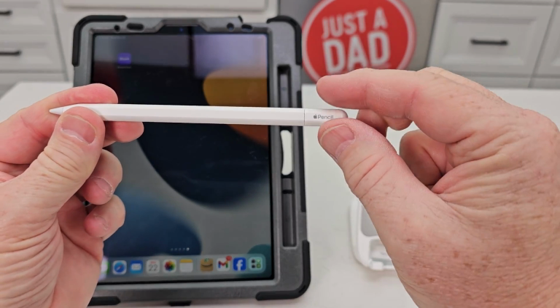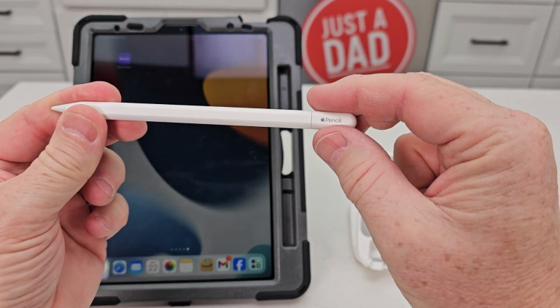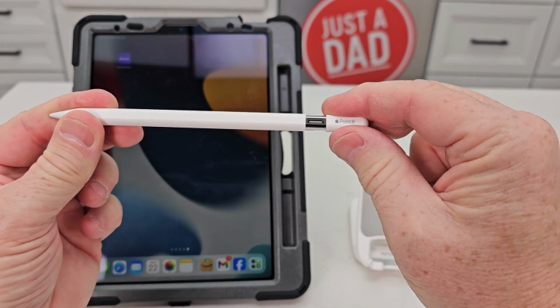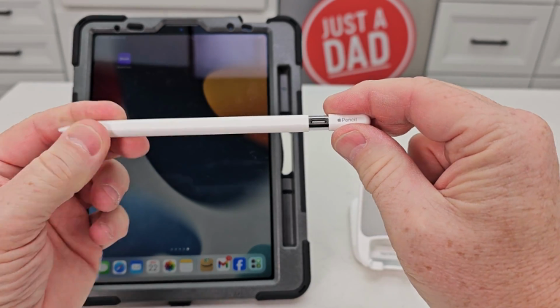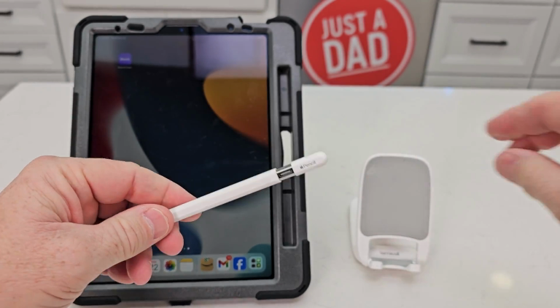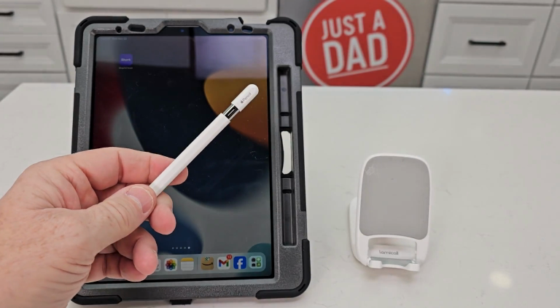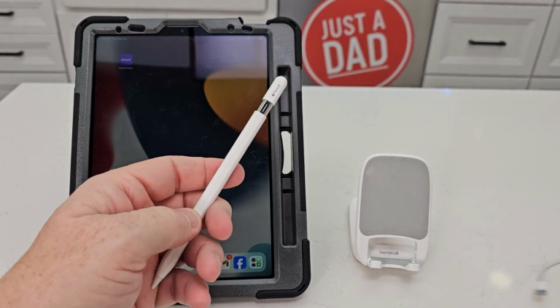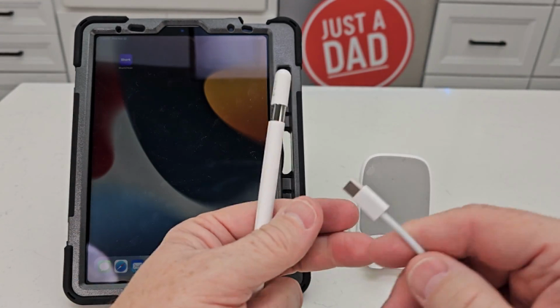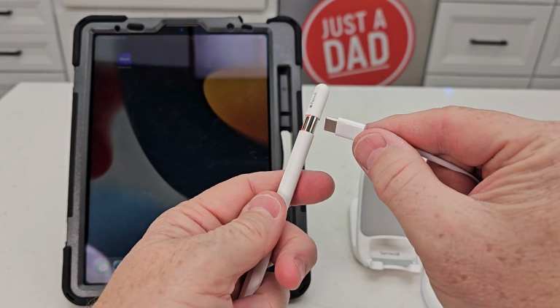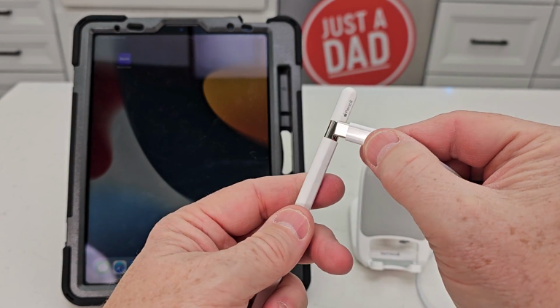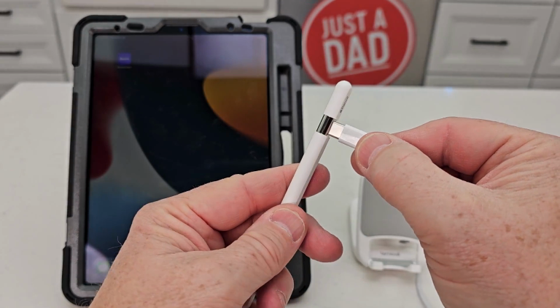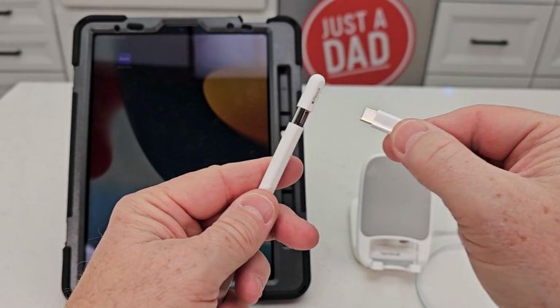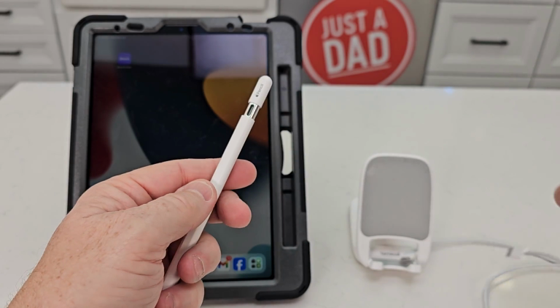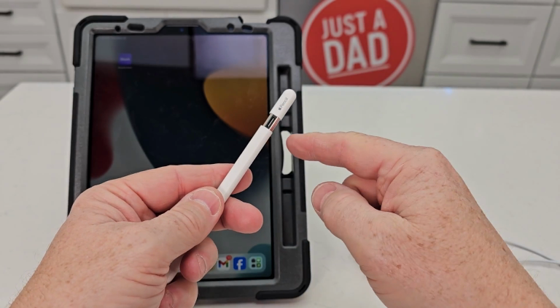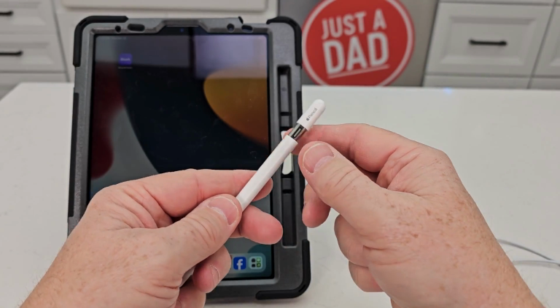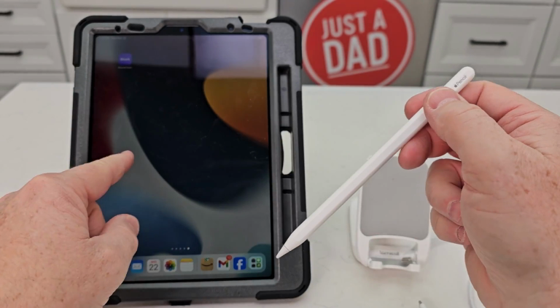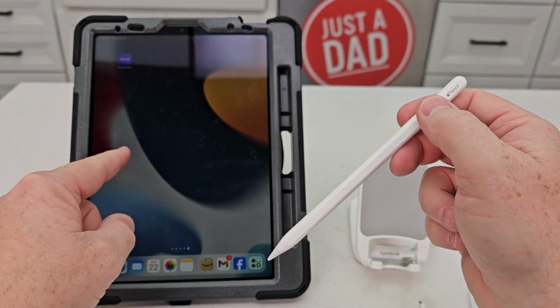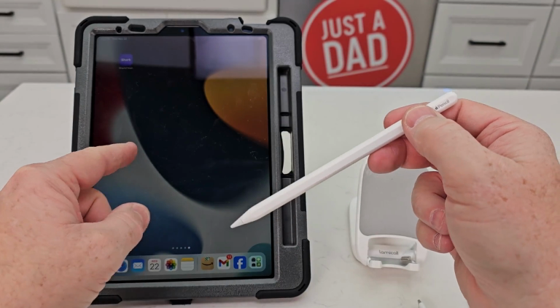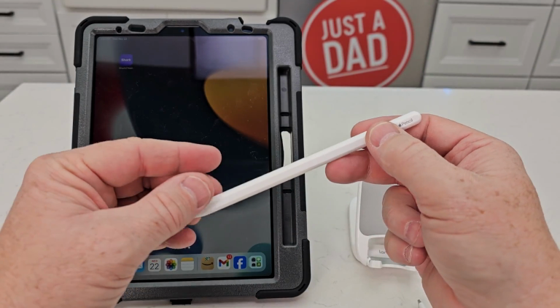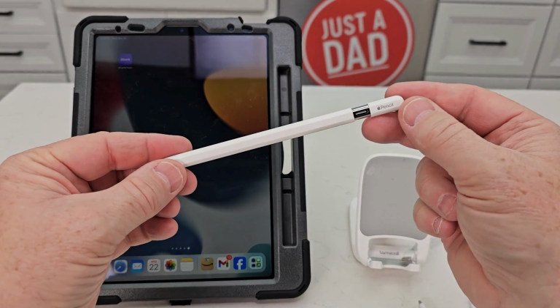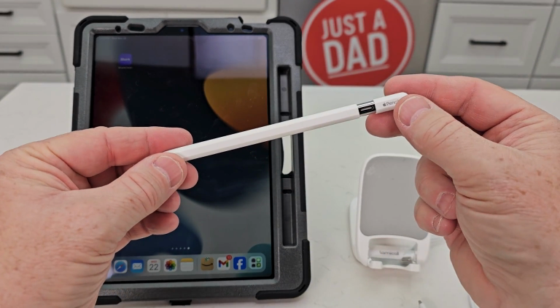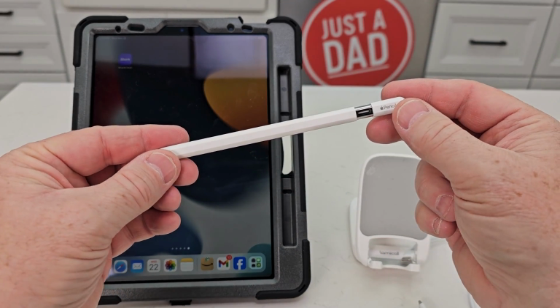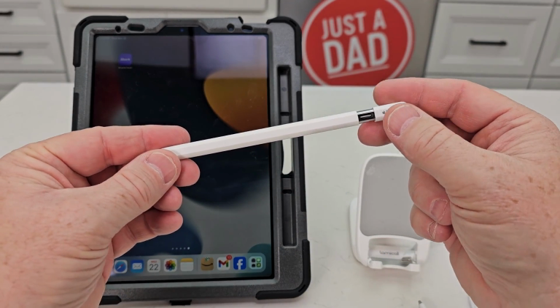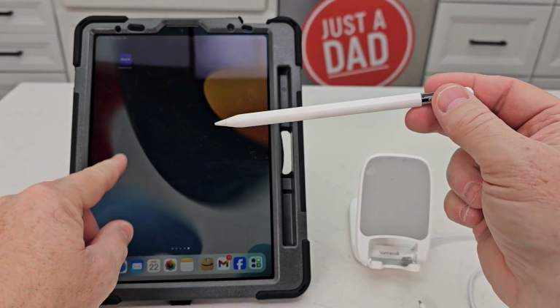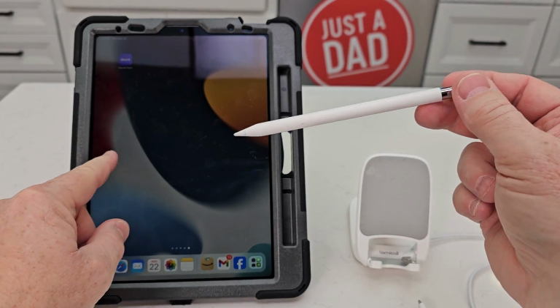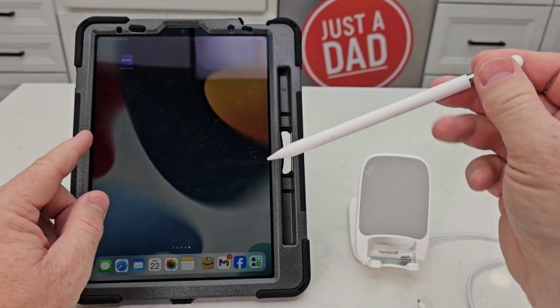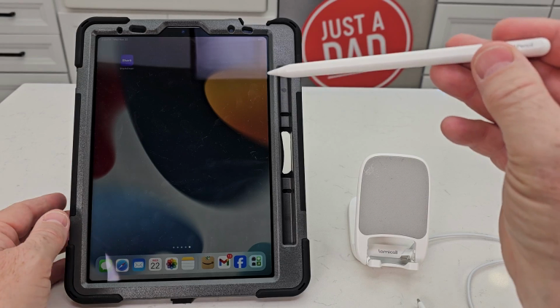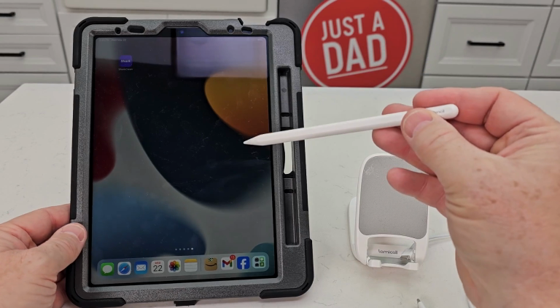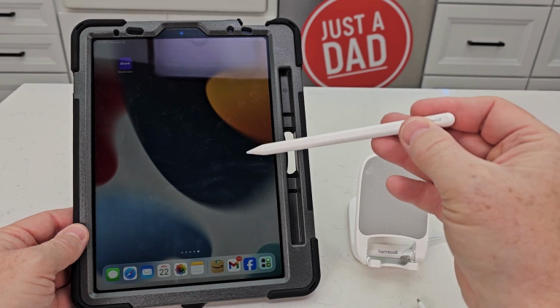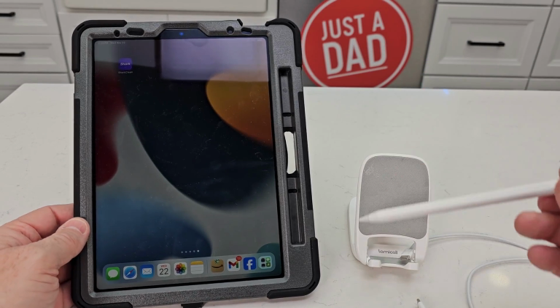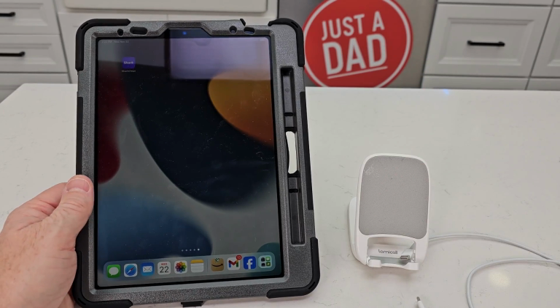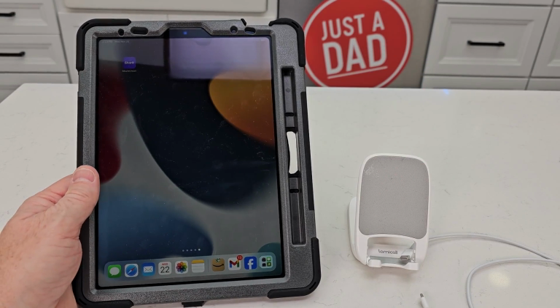To charge it you're going to pull this out and charge it with this. I was having a problem with it not connecting to my iPad Air, and what I had to do is make sure I have the latest version of the iPad software.